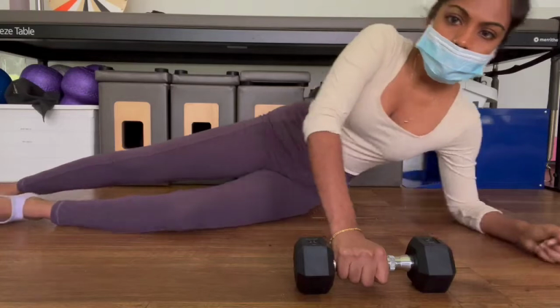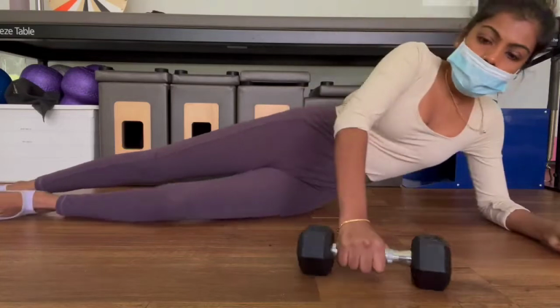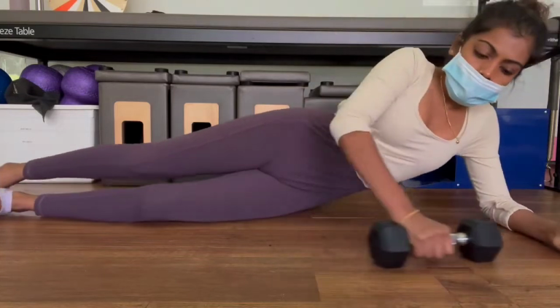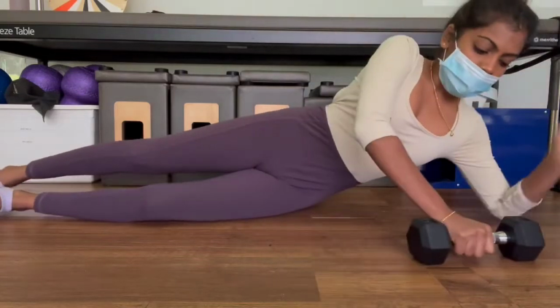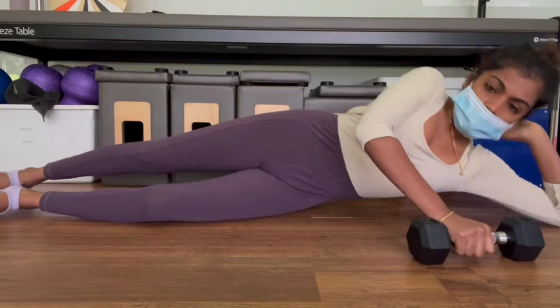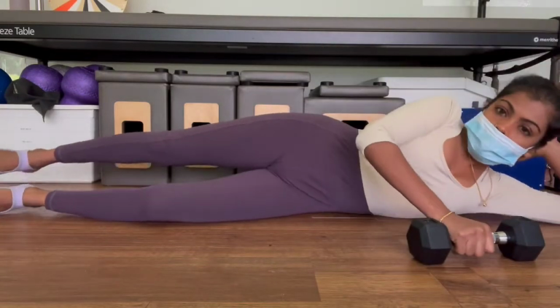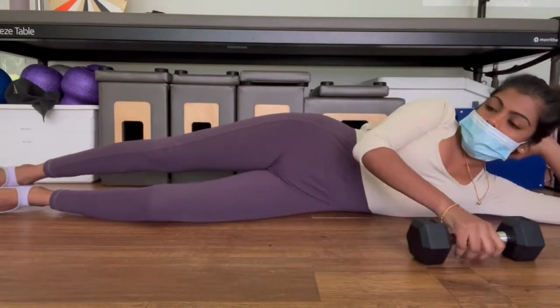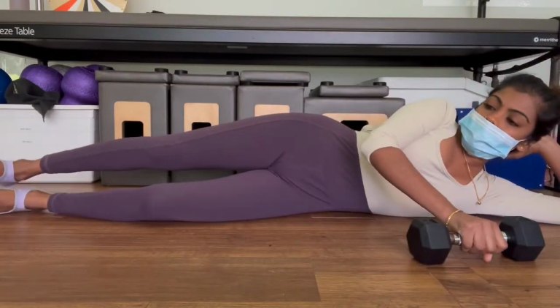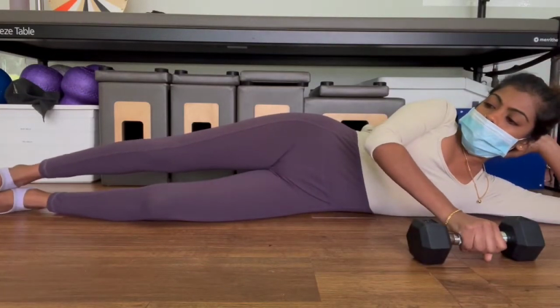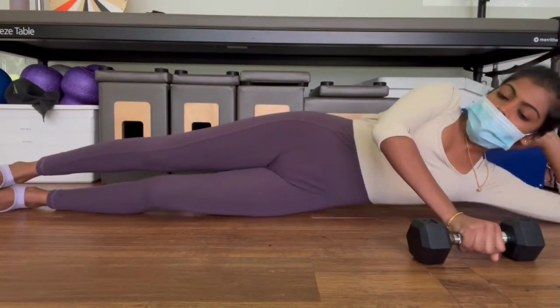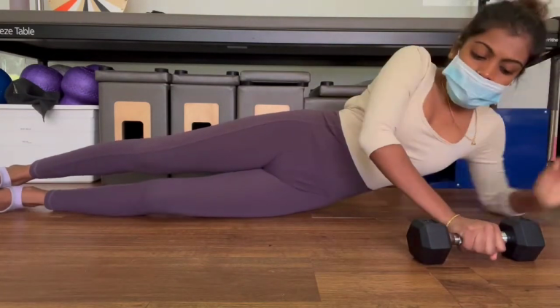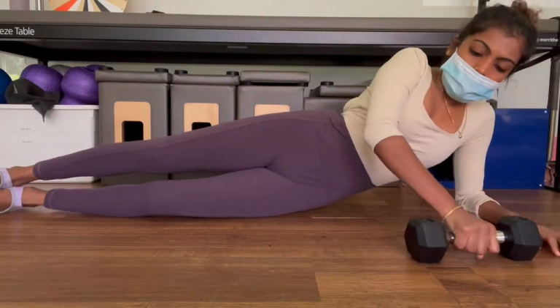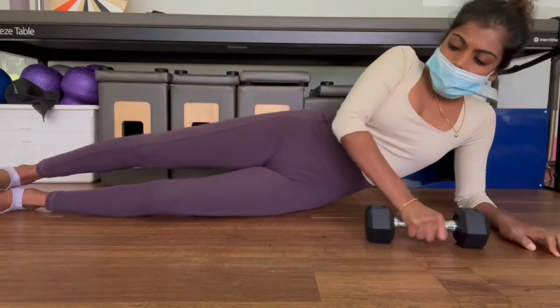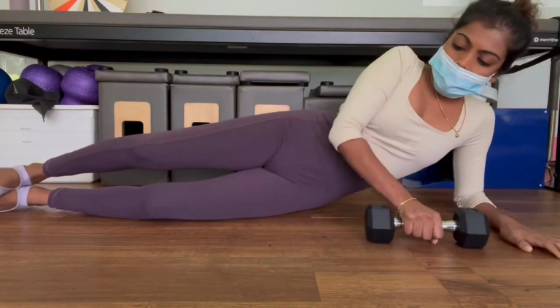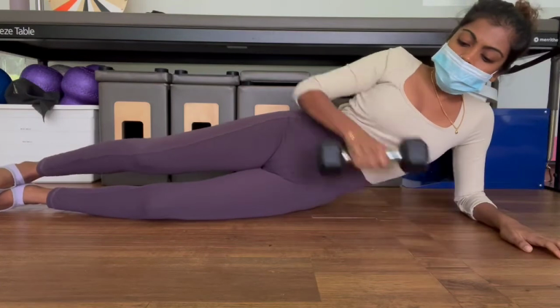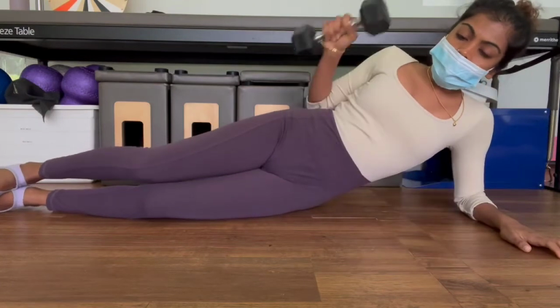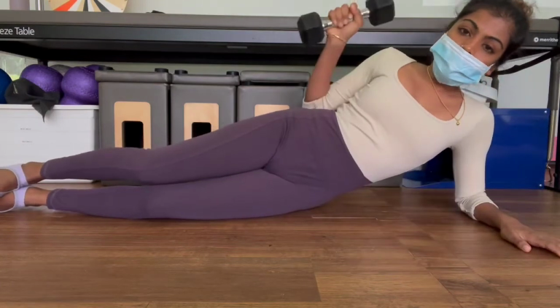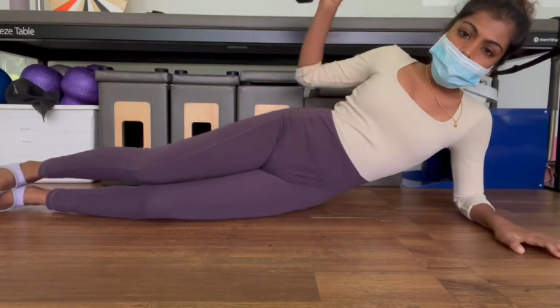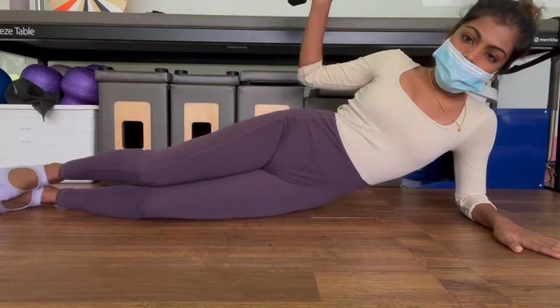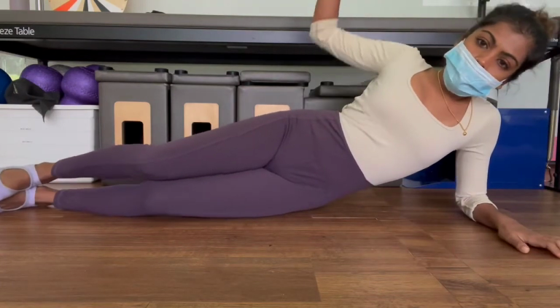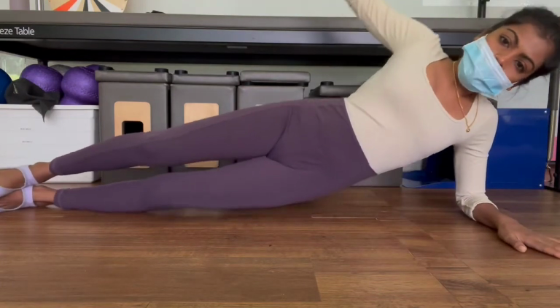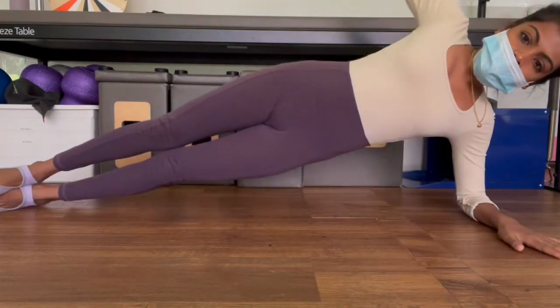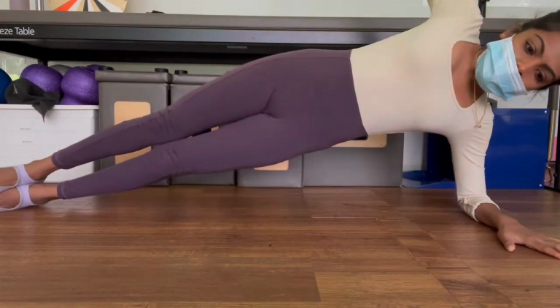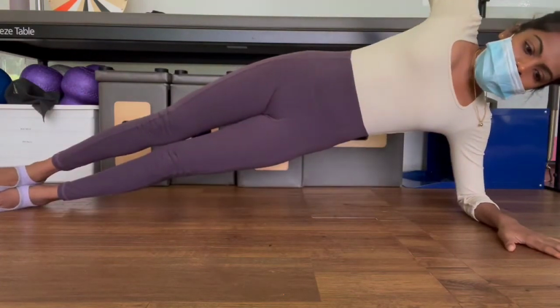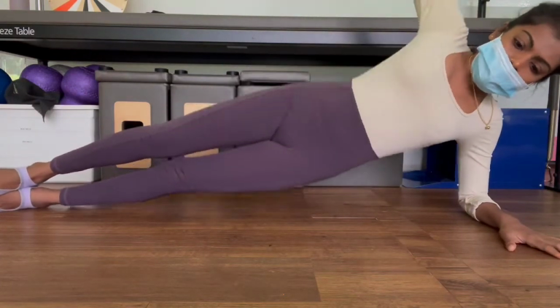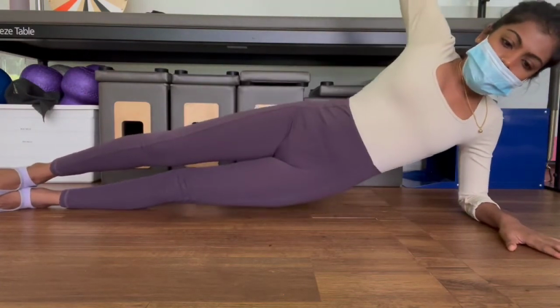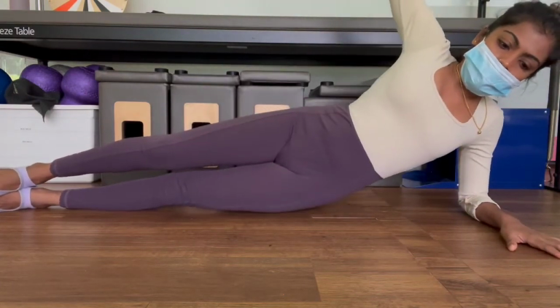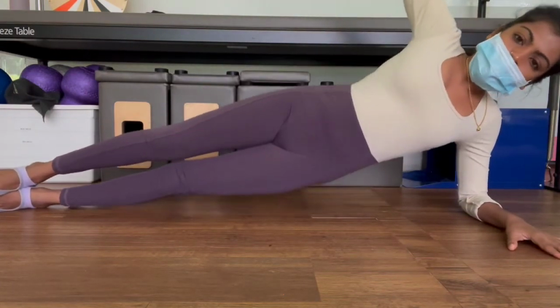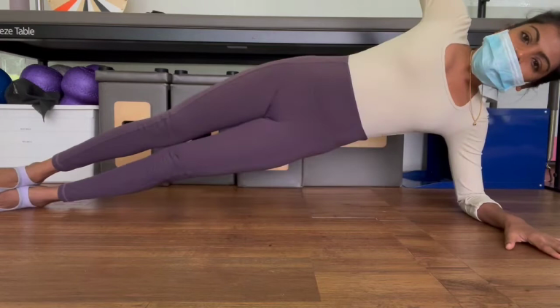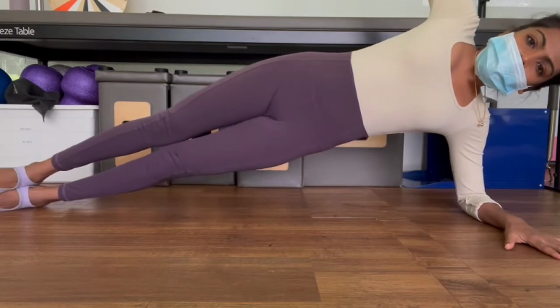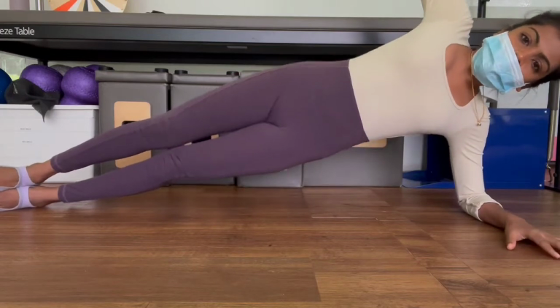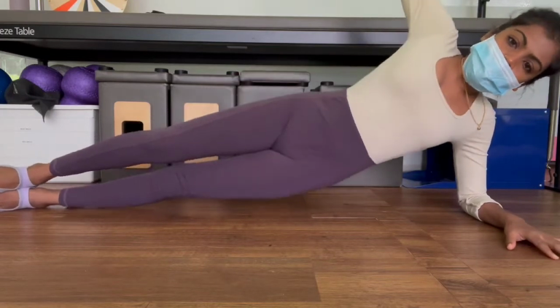Move your feet together, your hands are down, okay? So if you can, you're going to use the dumbbell, lift up your hips, bring it down, and lift up, bring it down.